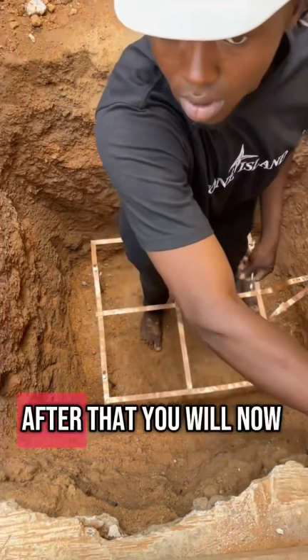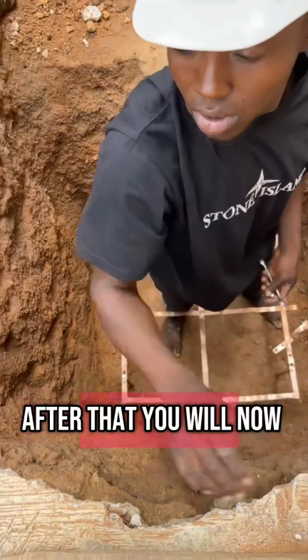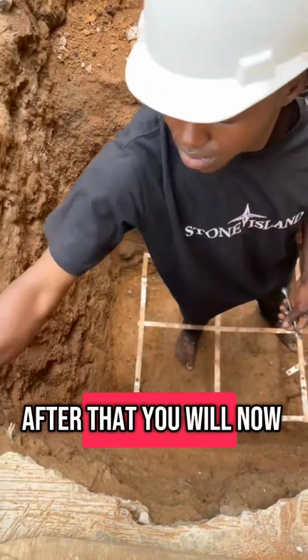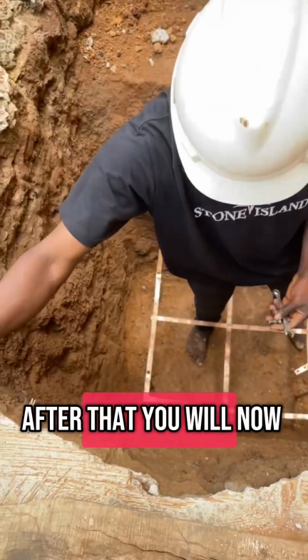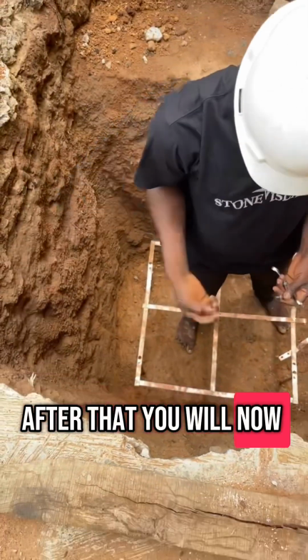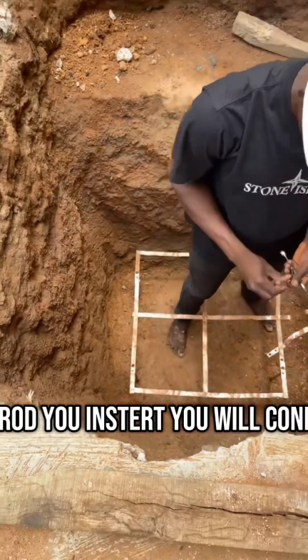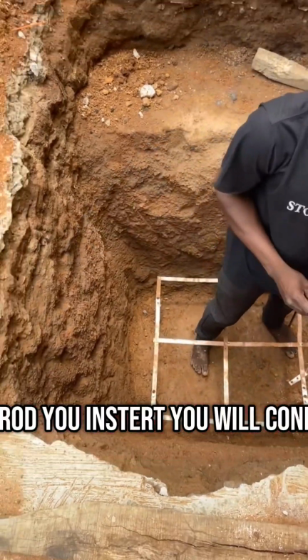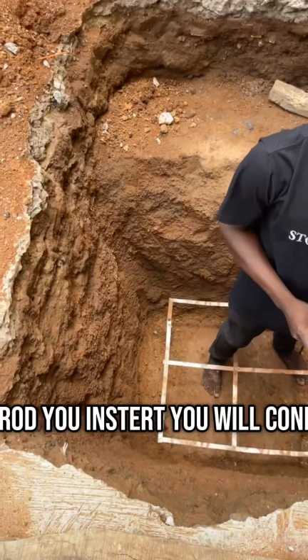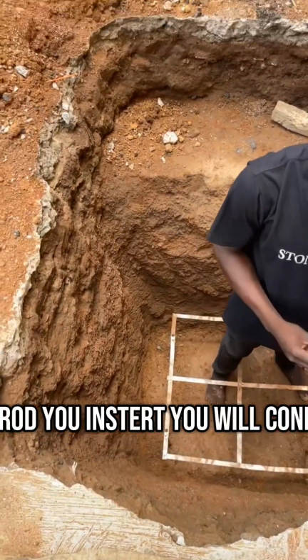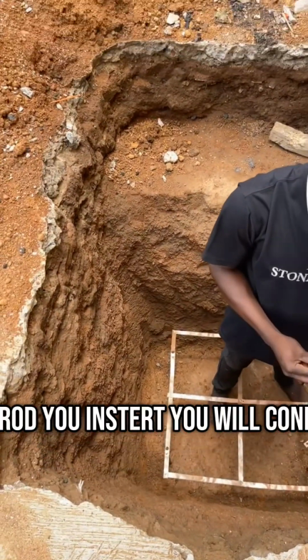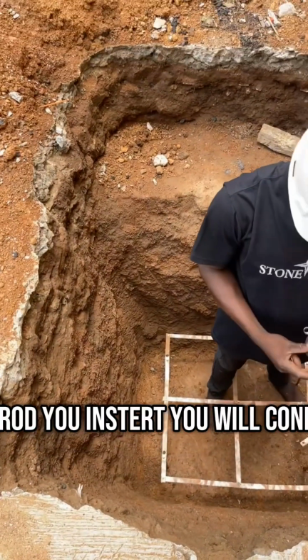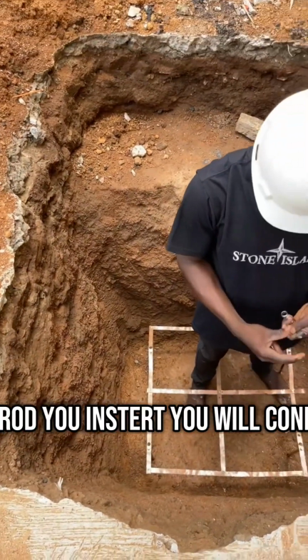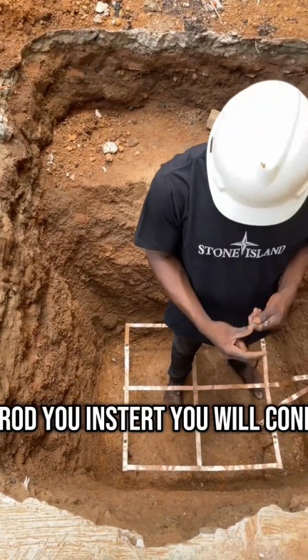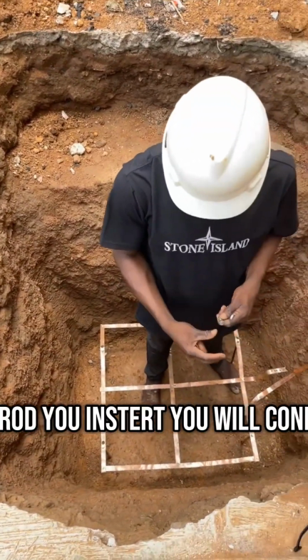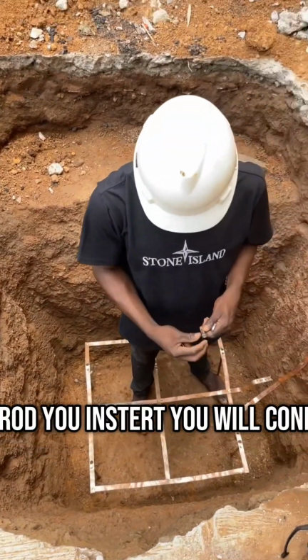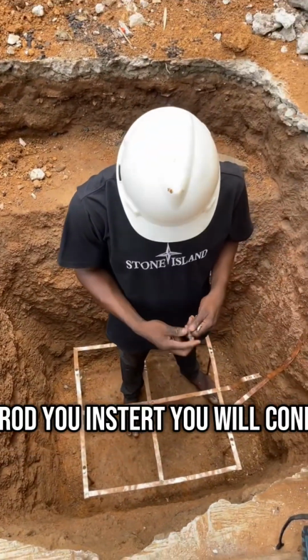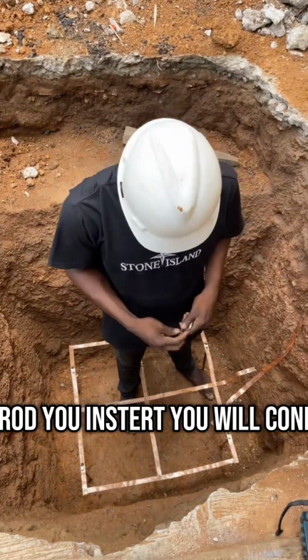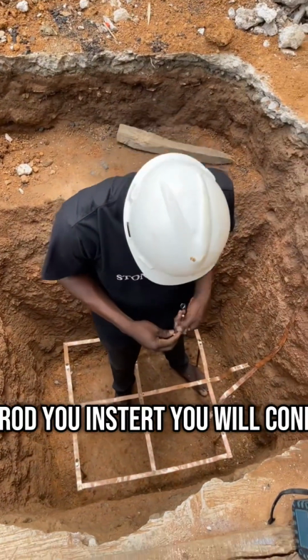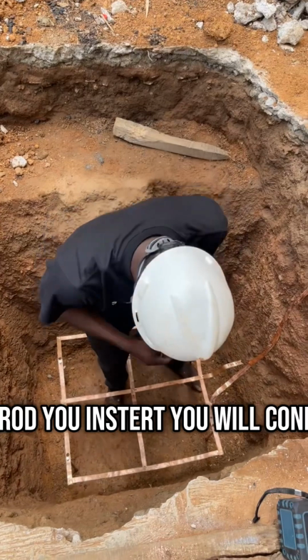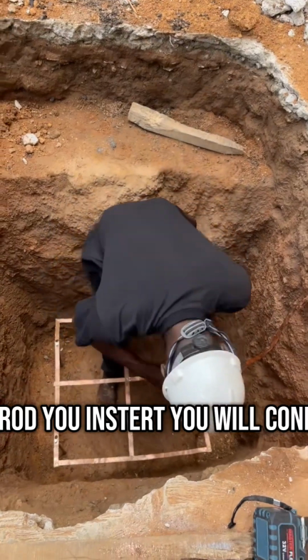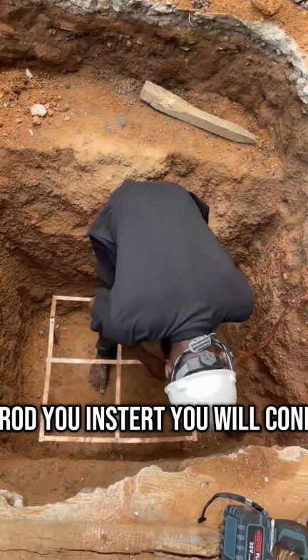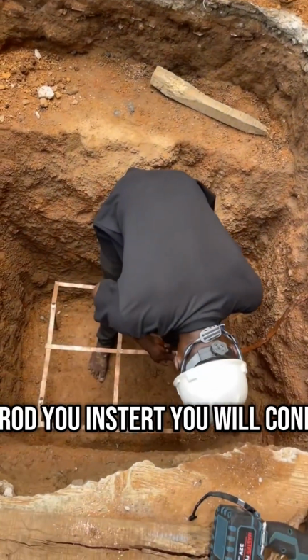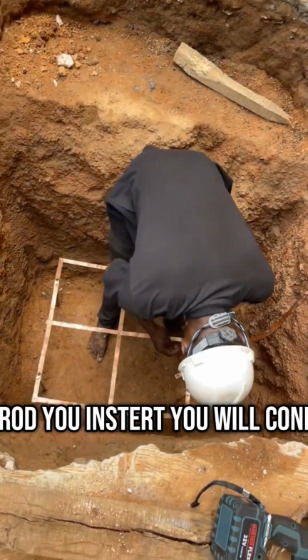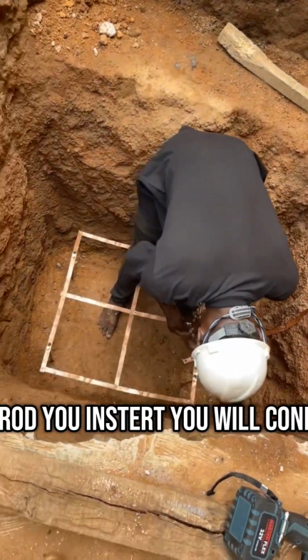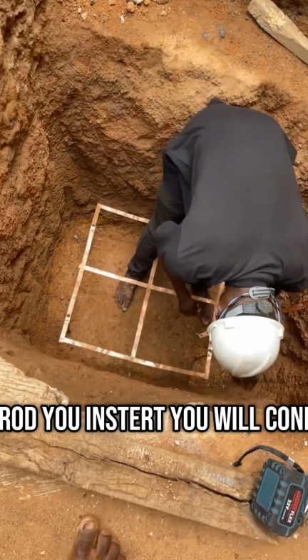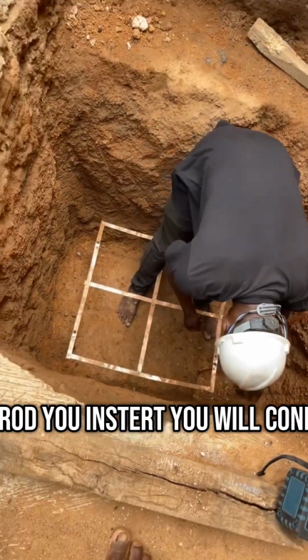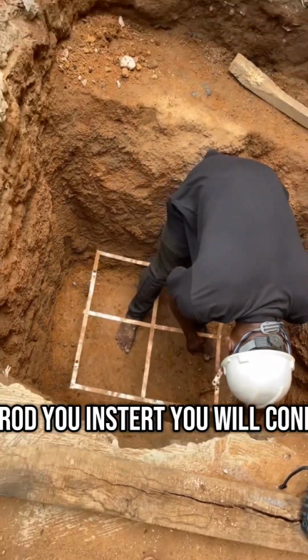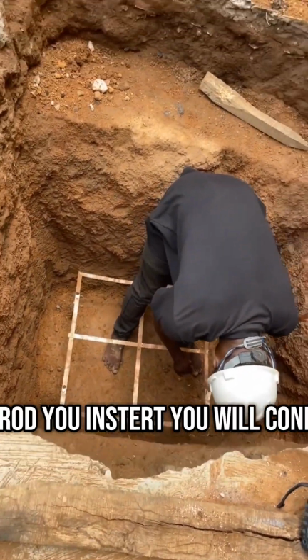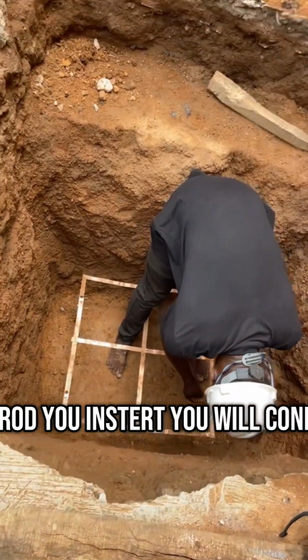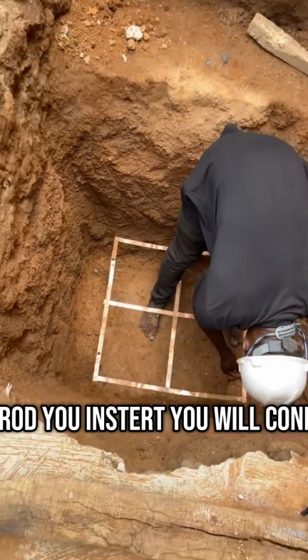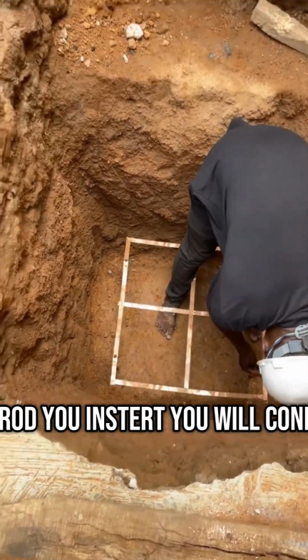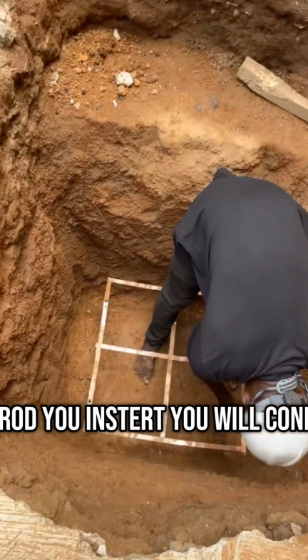After that, you now connect your earth mat to the earth rod you inserted. You connect them so that they are connected together.